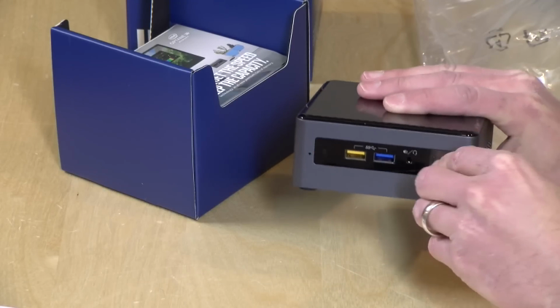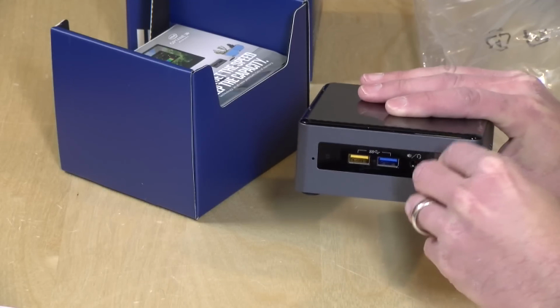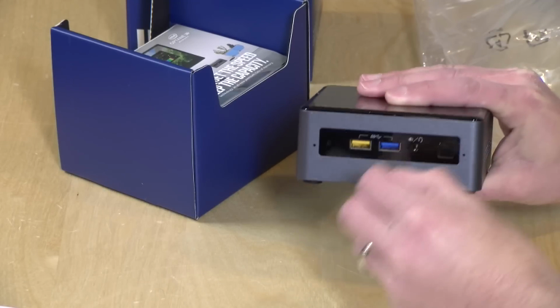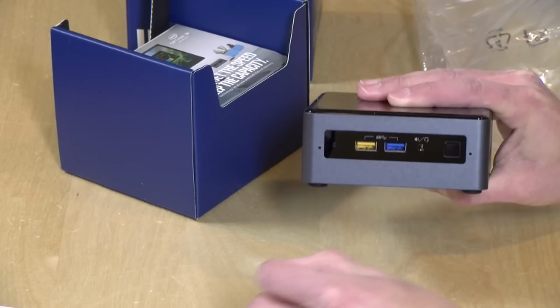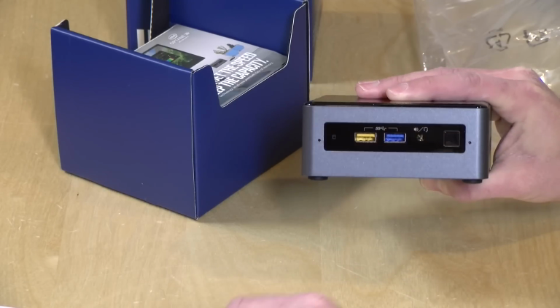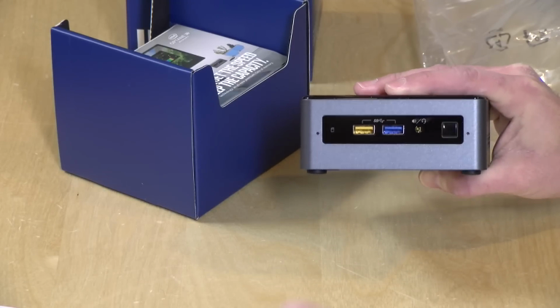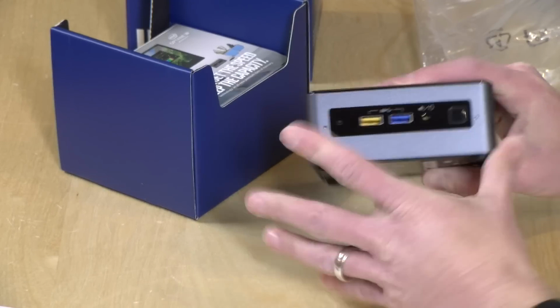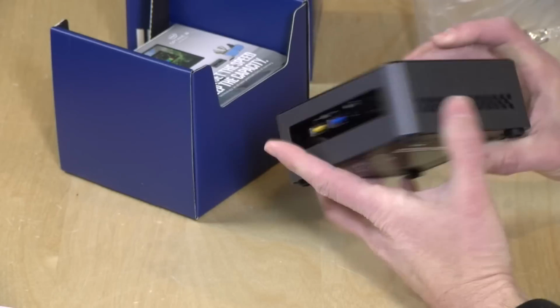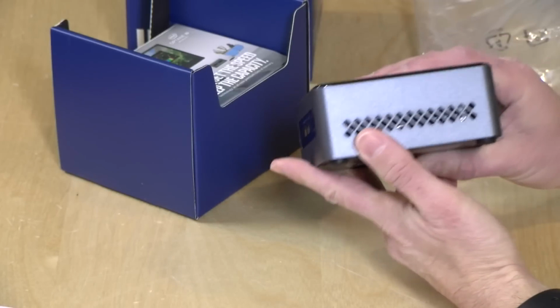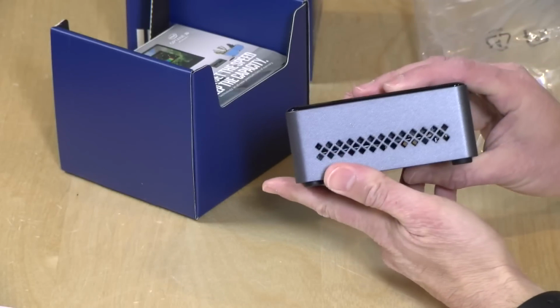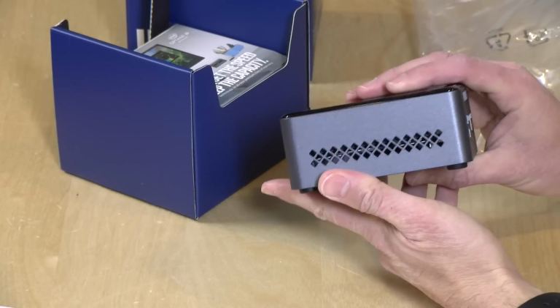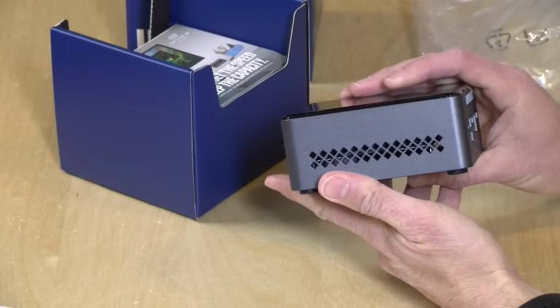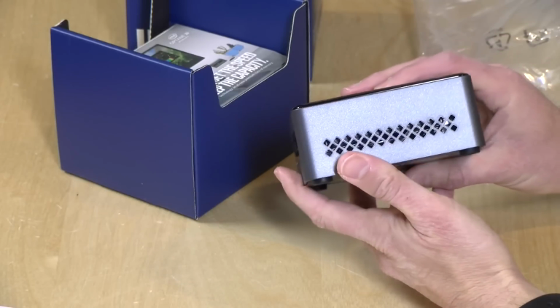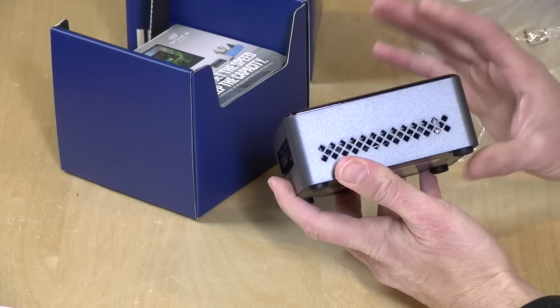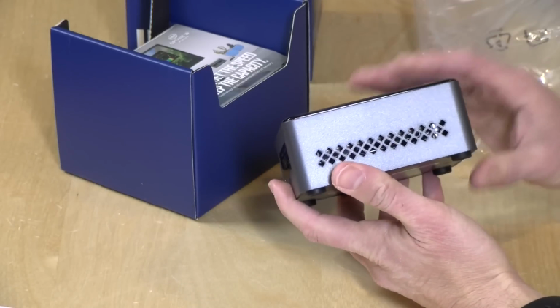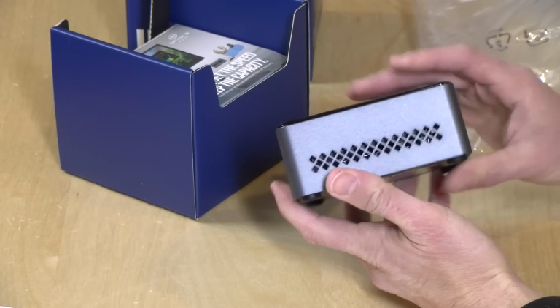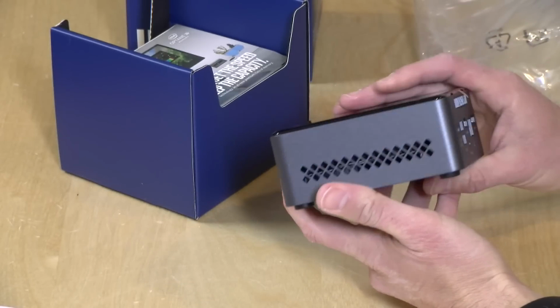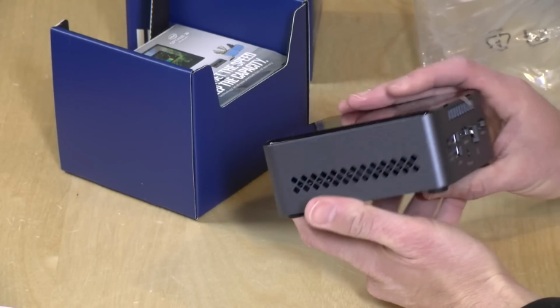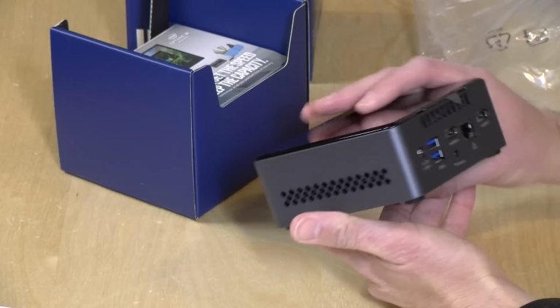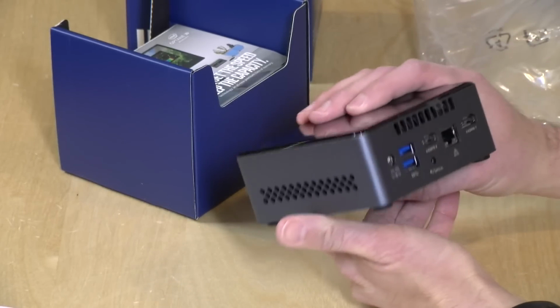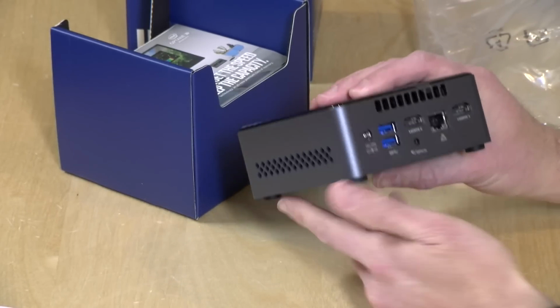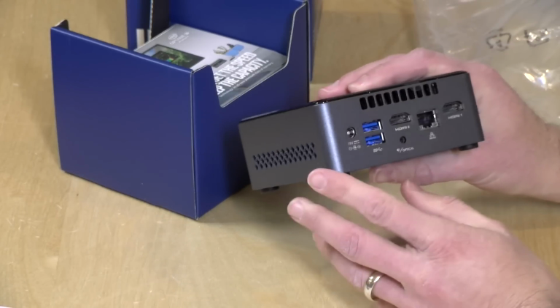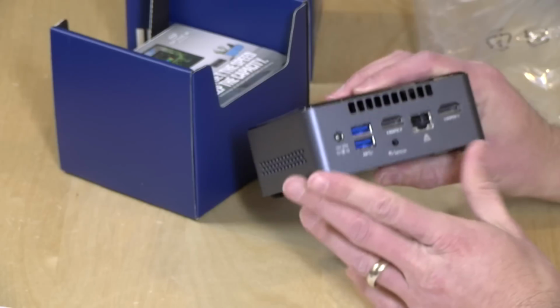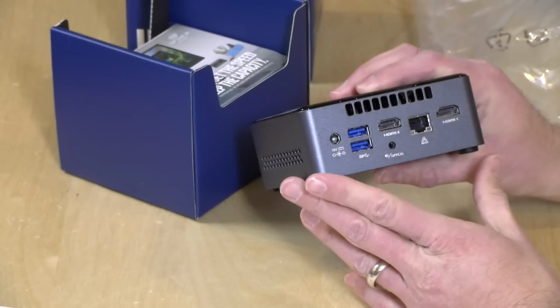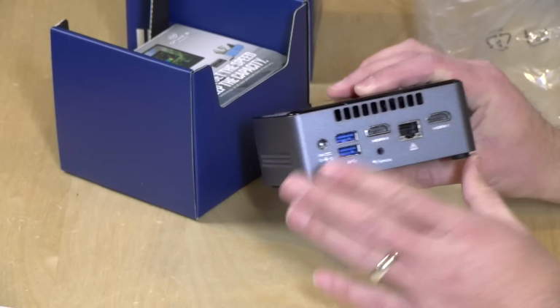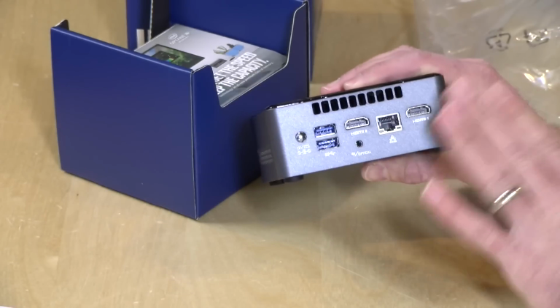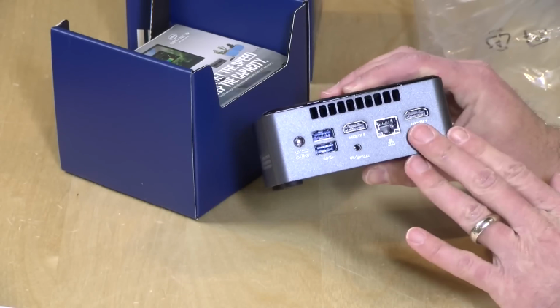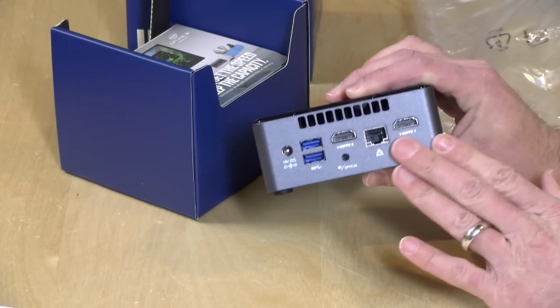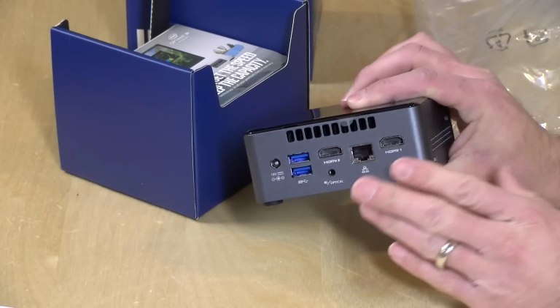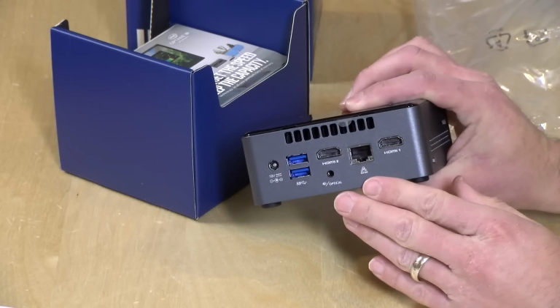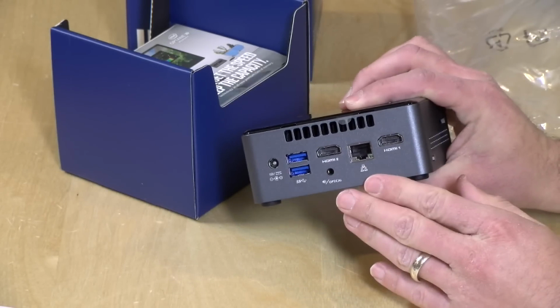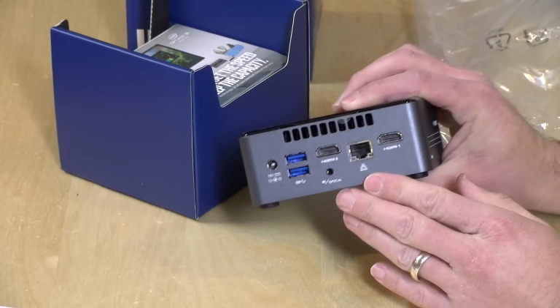Let's peel off that little sticker there. On the side we've got nothing but some venting. There is a fan inside because these need to be actively cooled — I'll let you know how noisy it is in the main review.